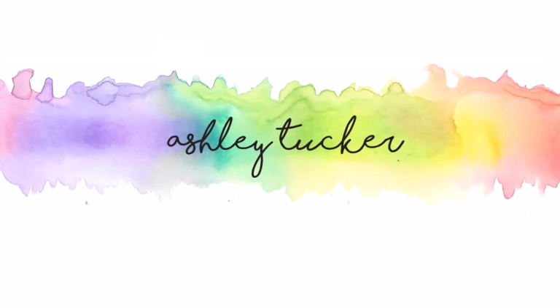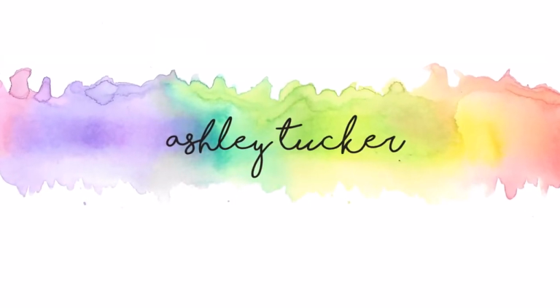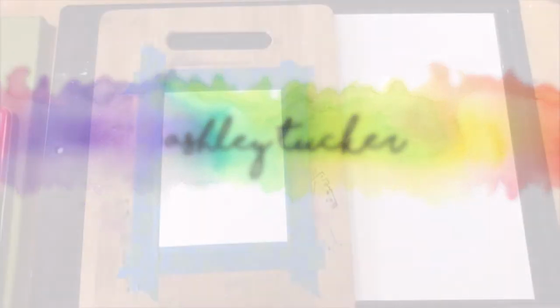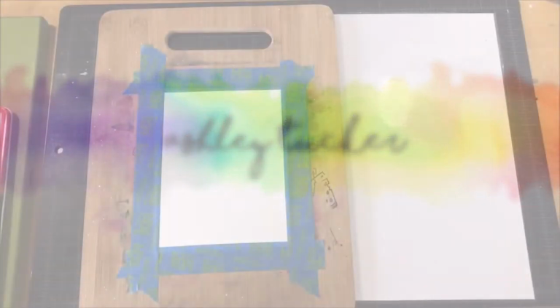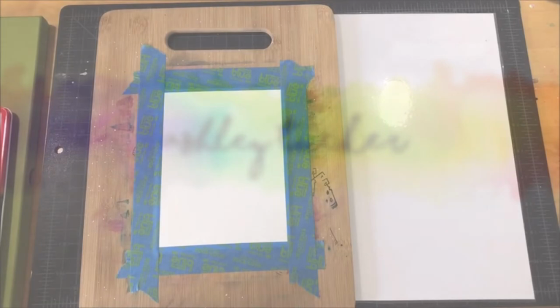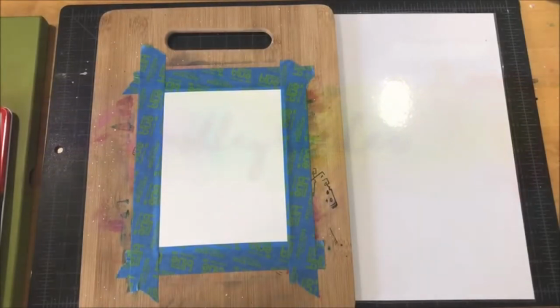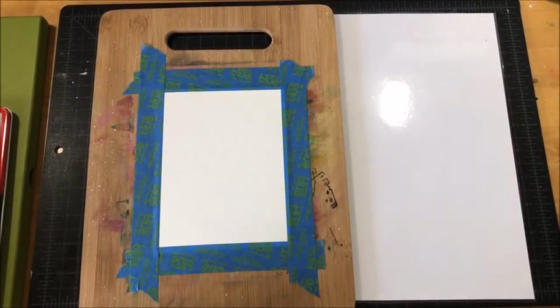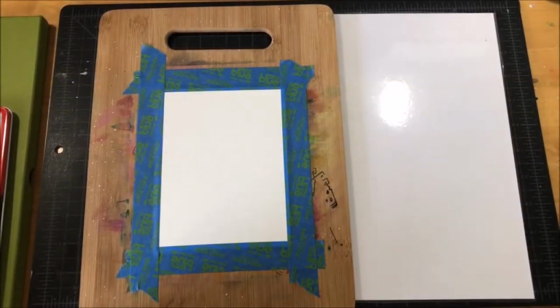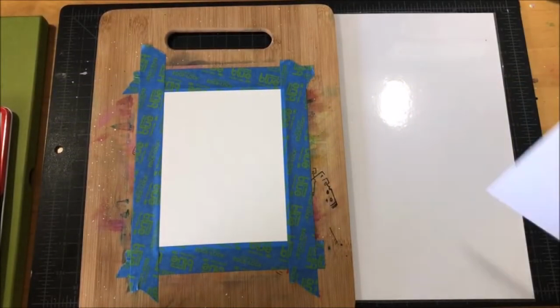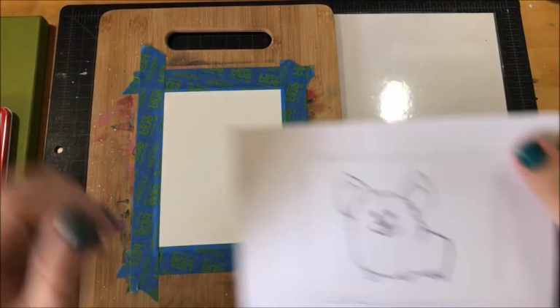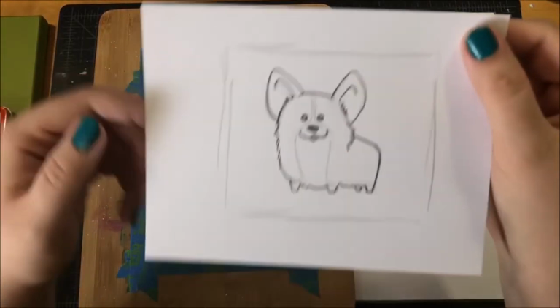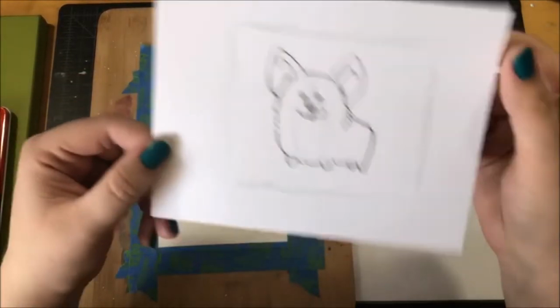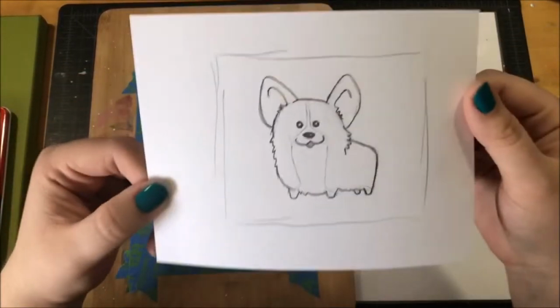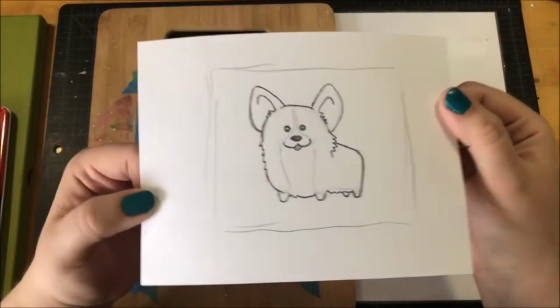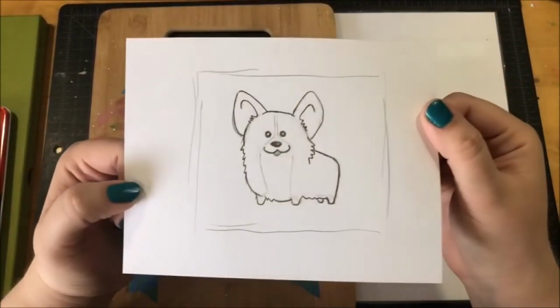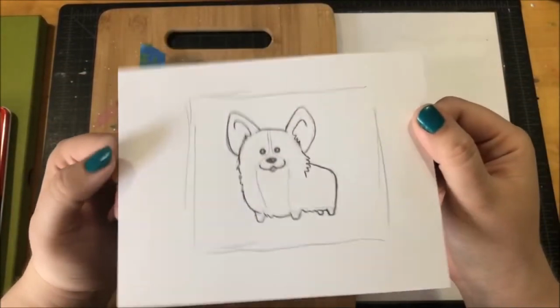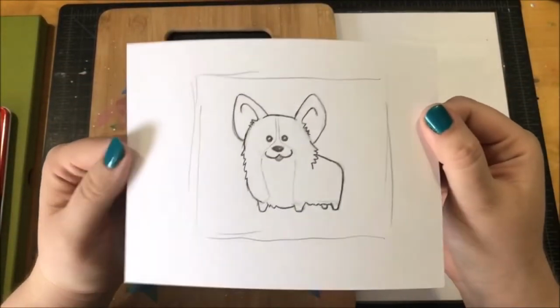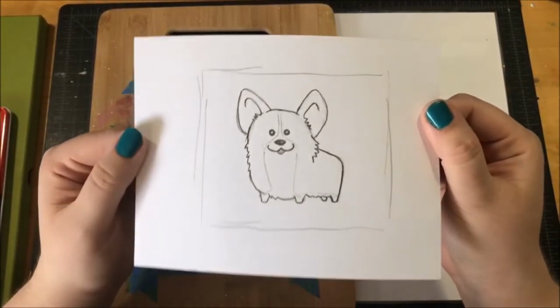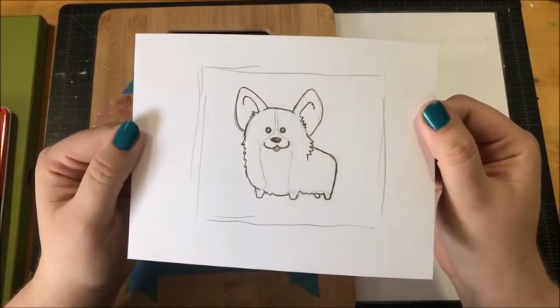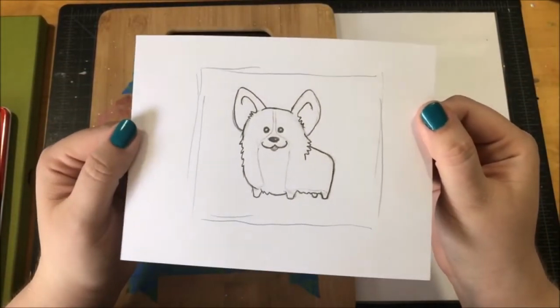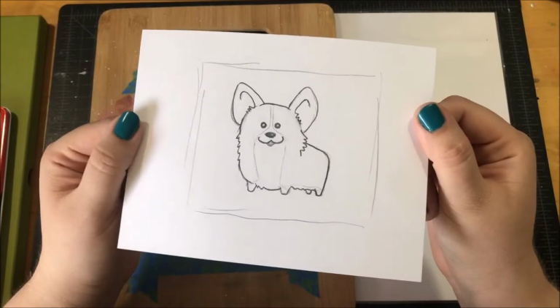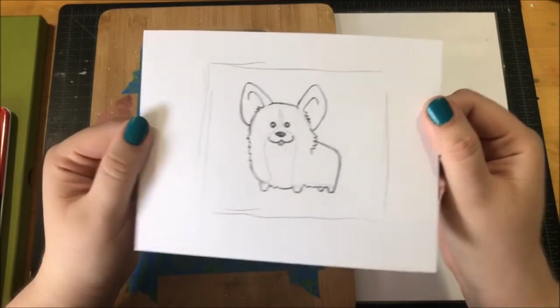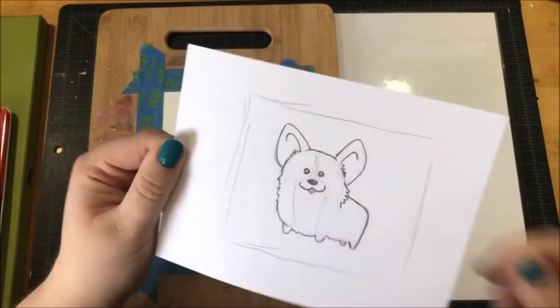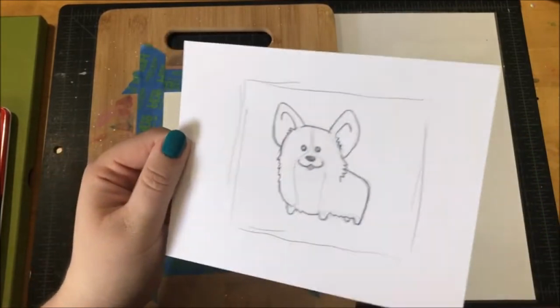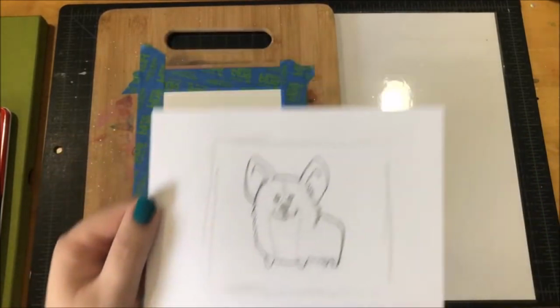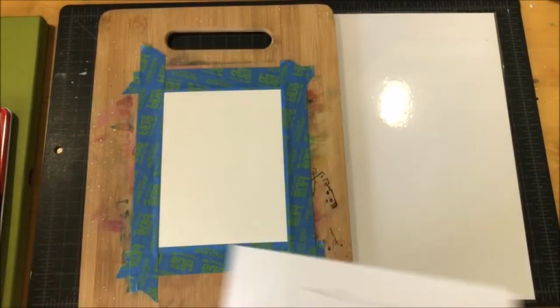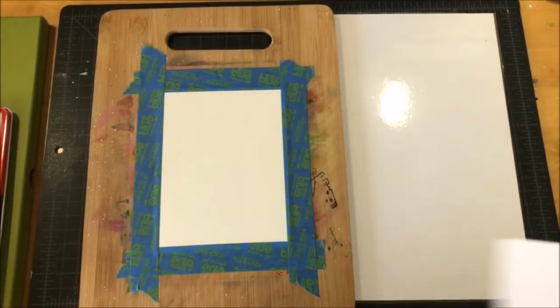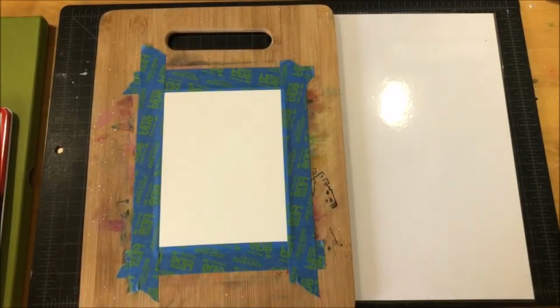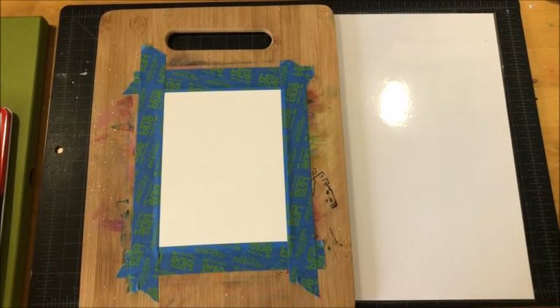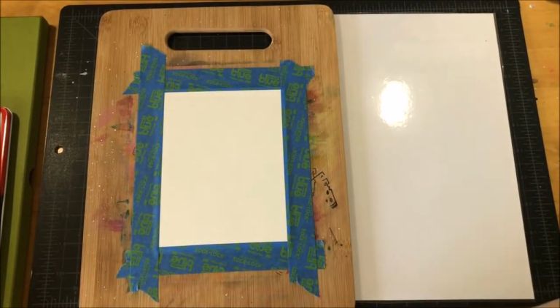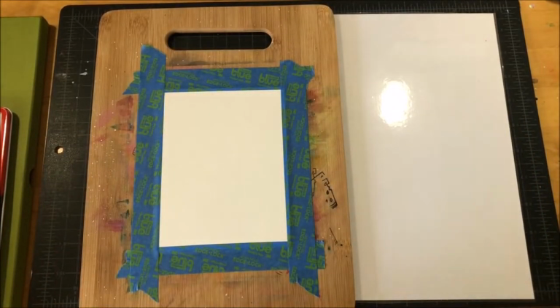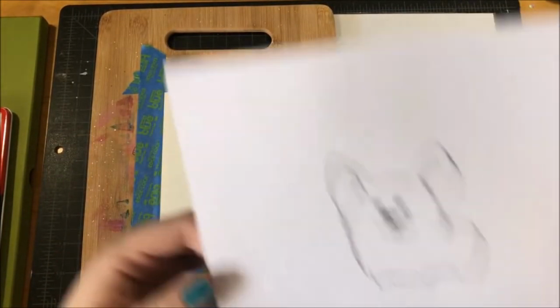For today's card, I started out by doing a little sketch of this corgi dog. After I did this sketch, I scanned it into my computer to touch up and smooth out the line work.